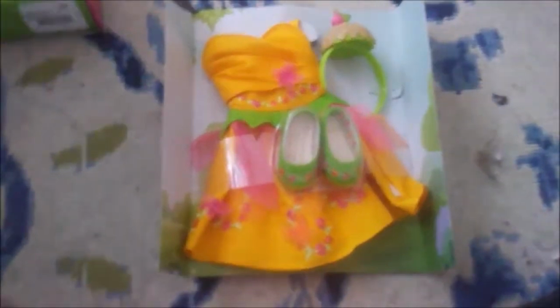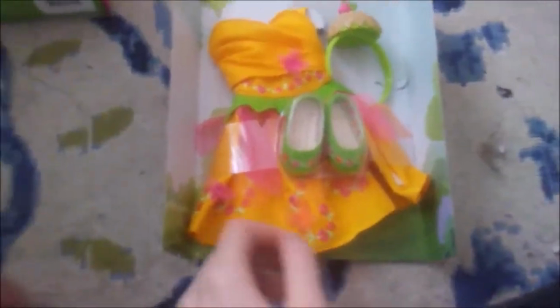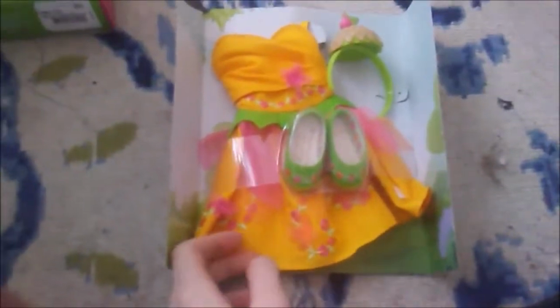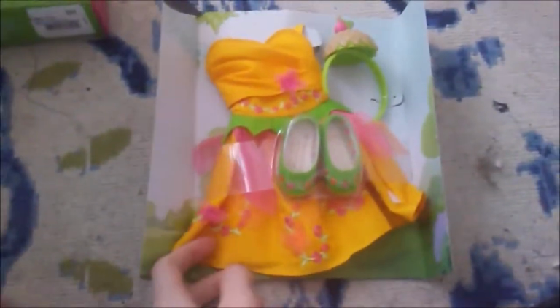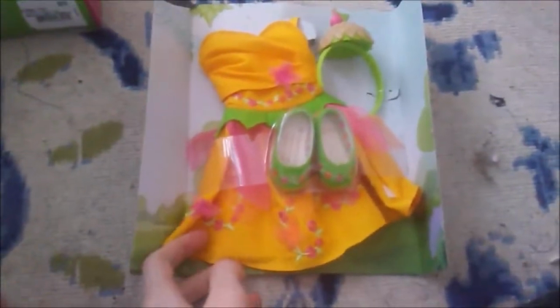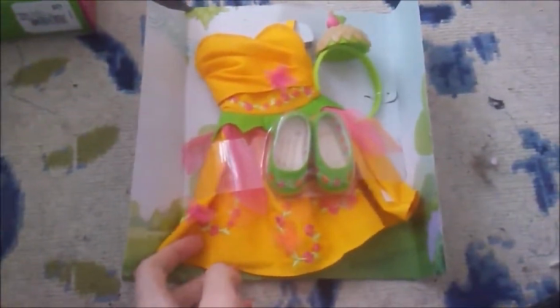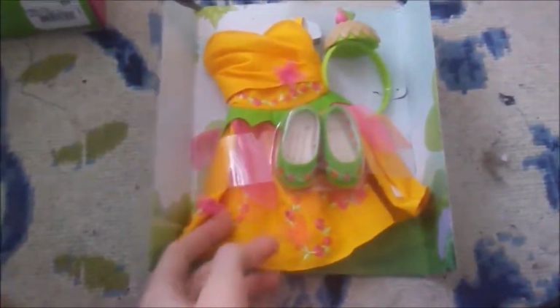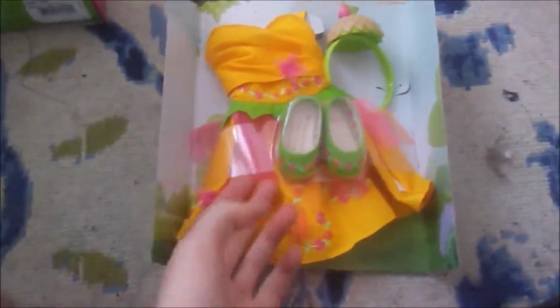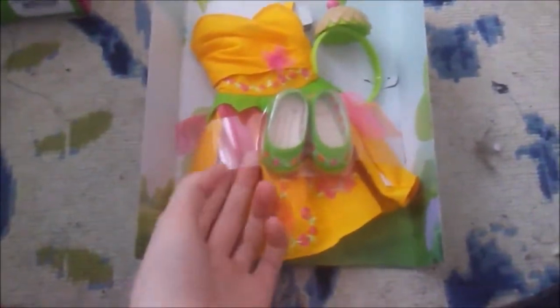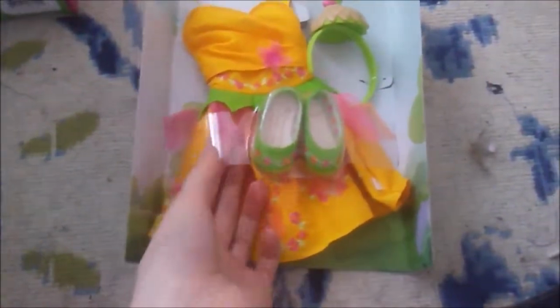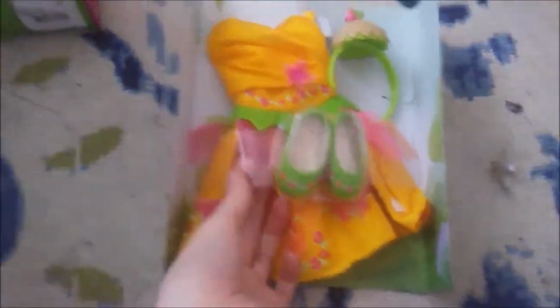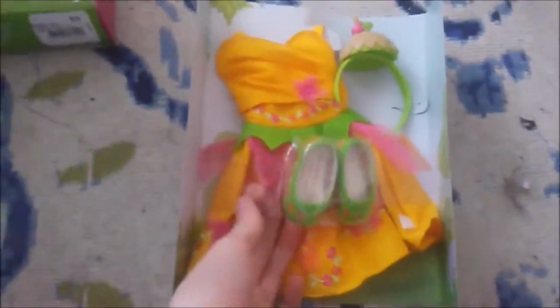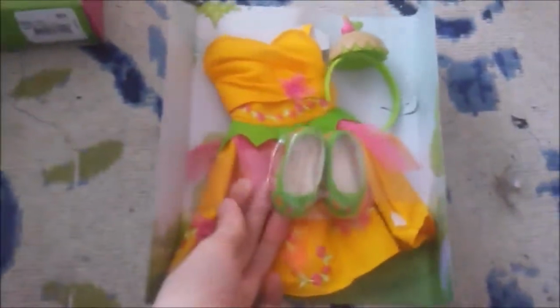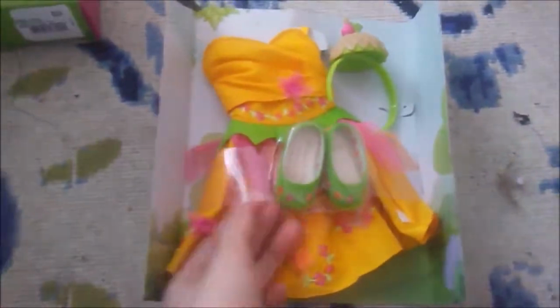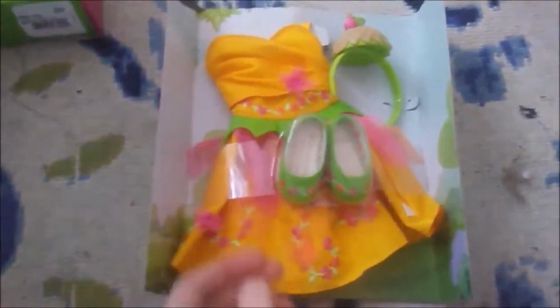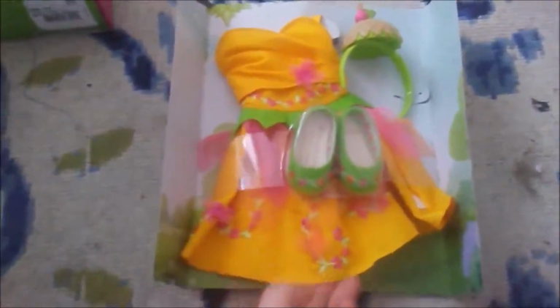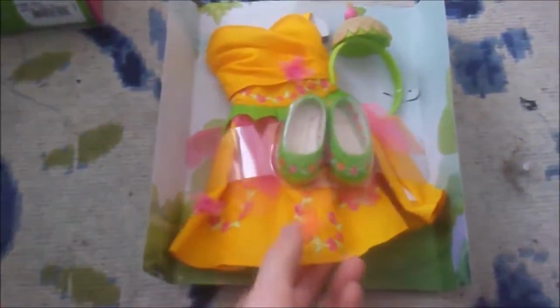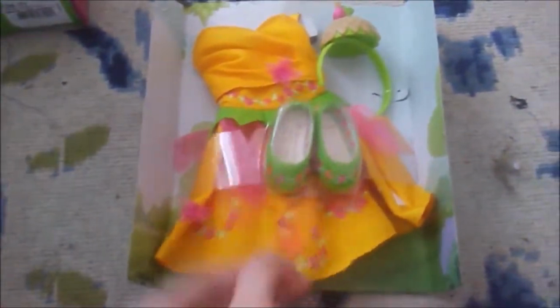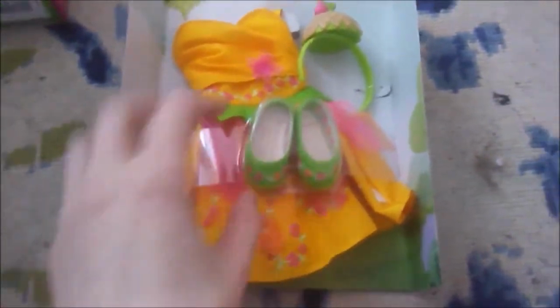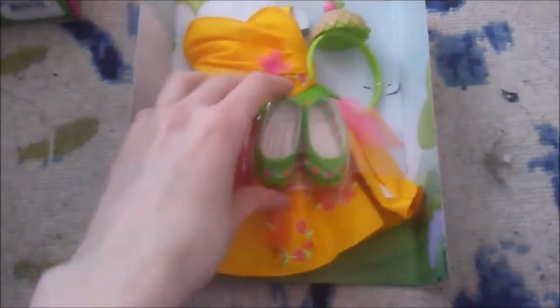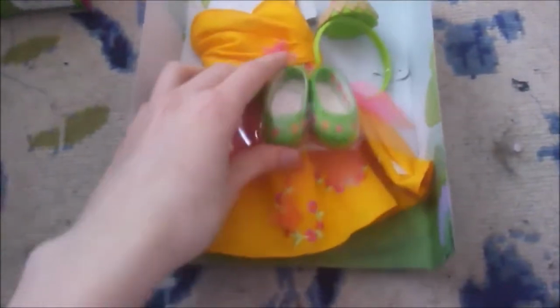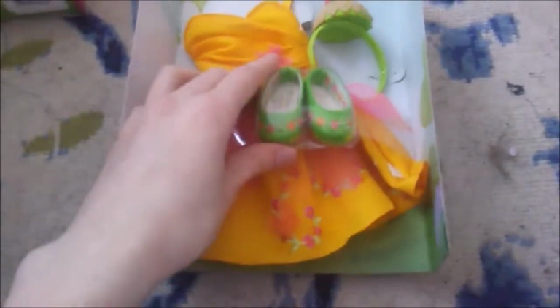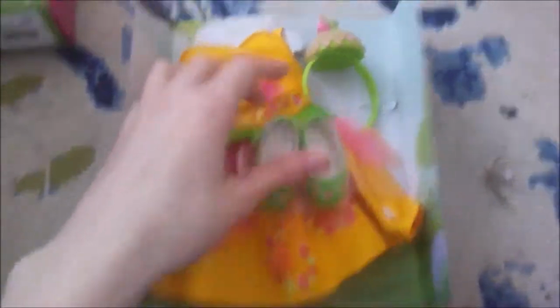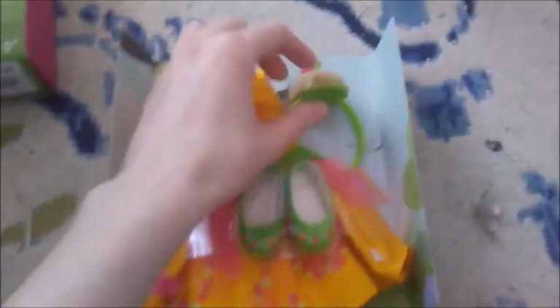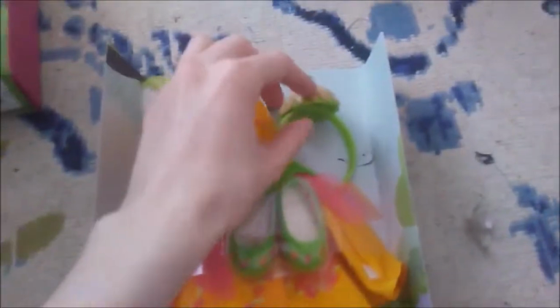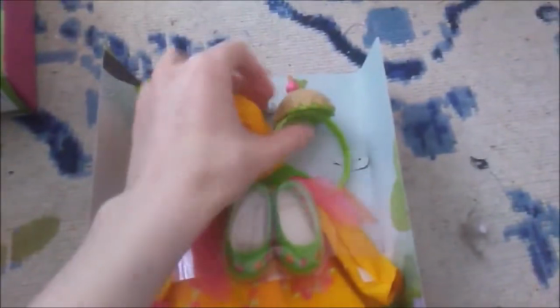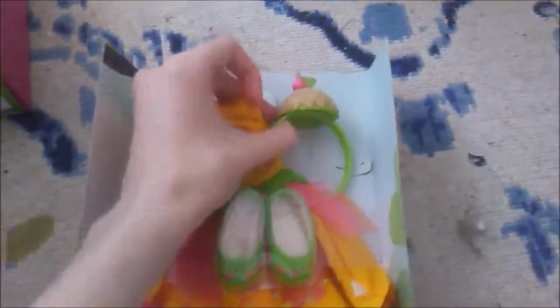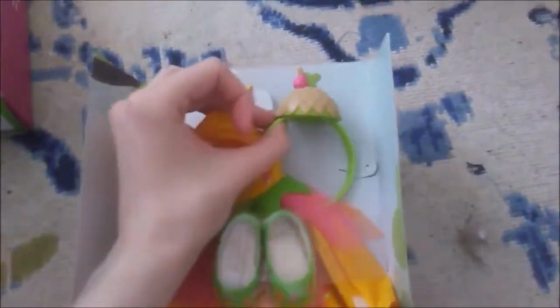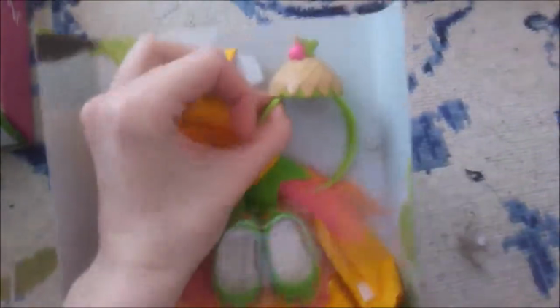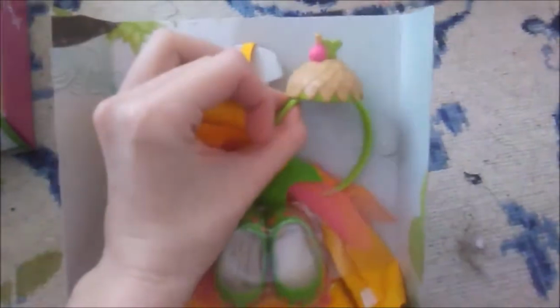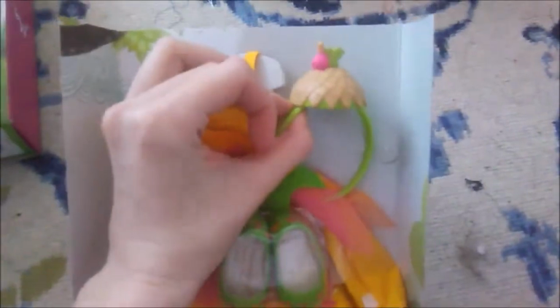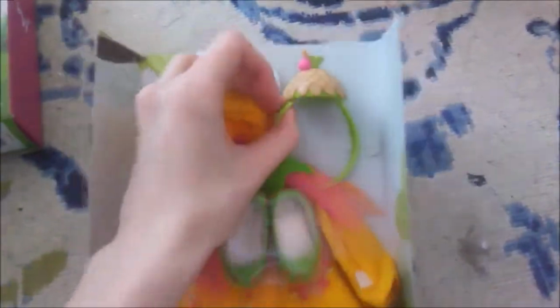Alright, so here it is out of the box. We have this very pretty yellow dress, and these green shoes, and this little acorn top headband.